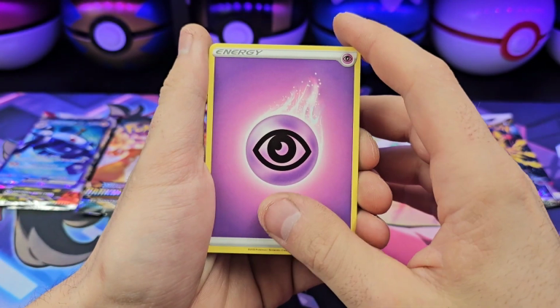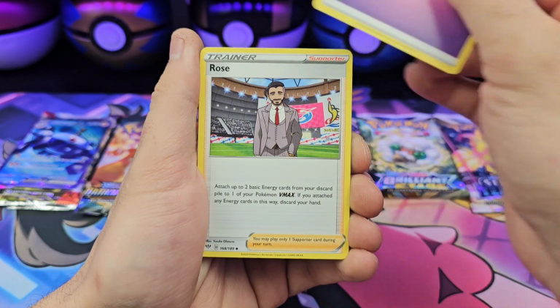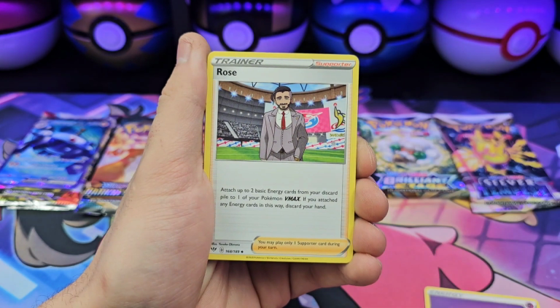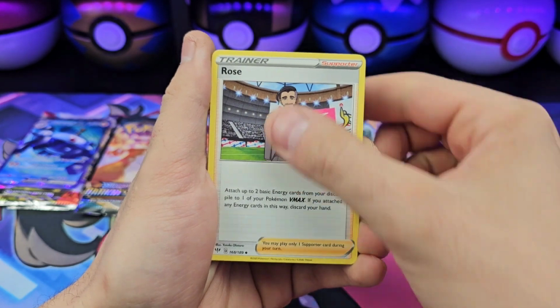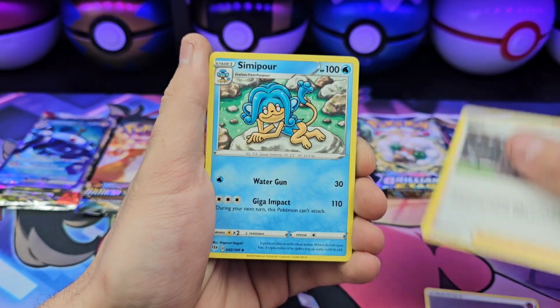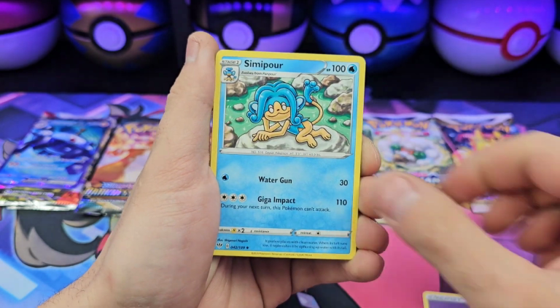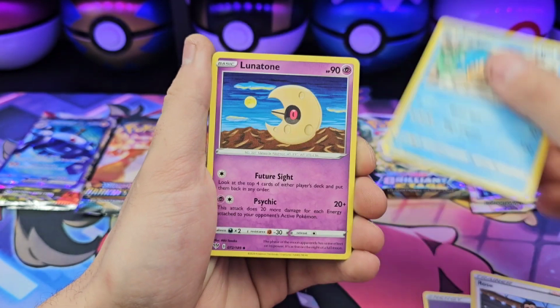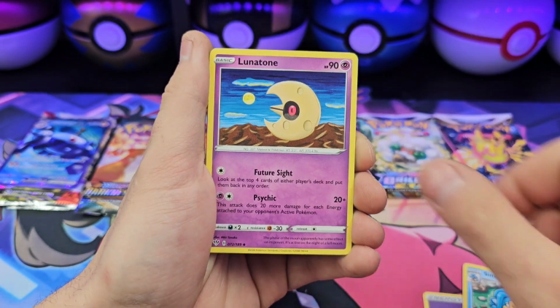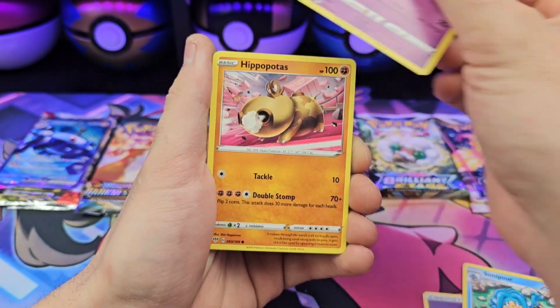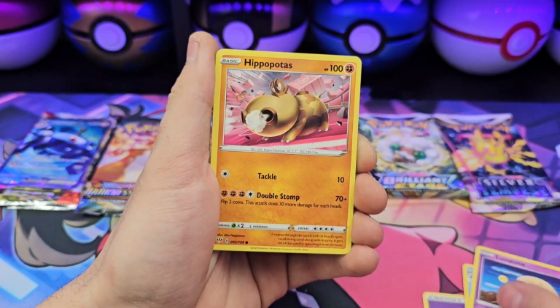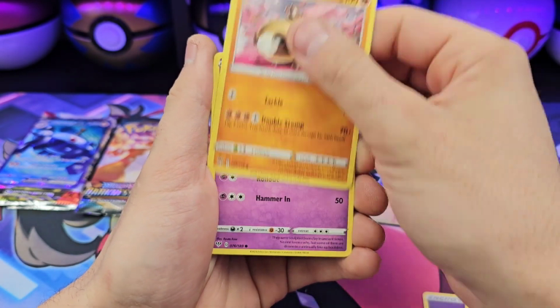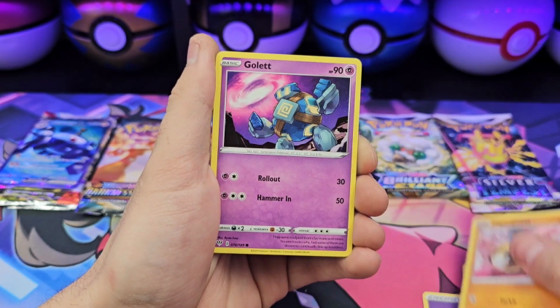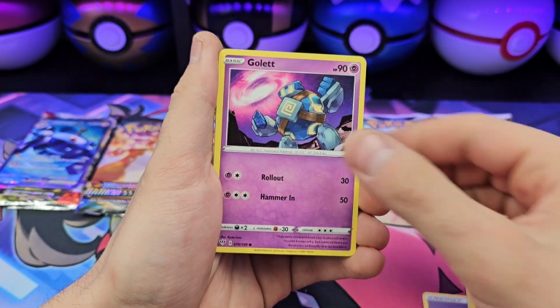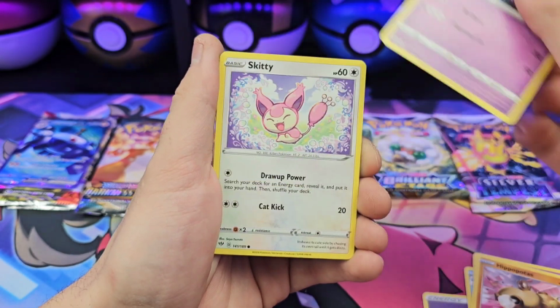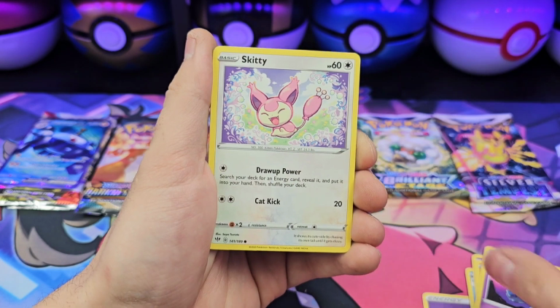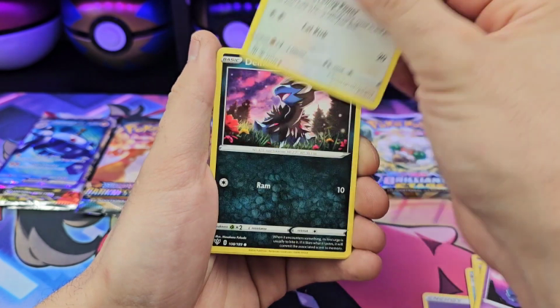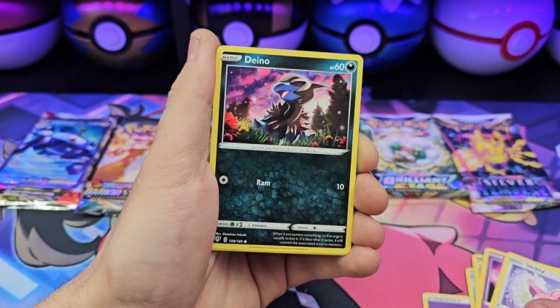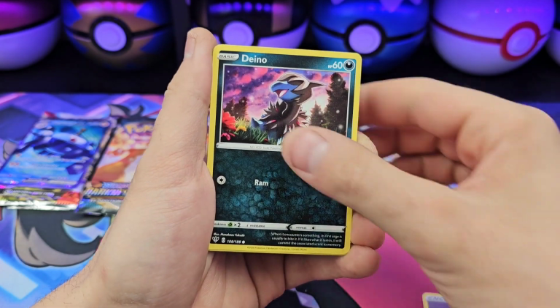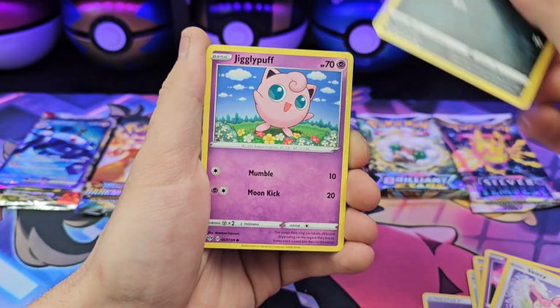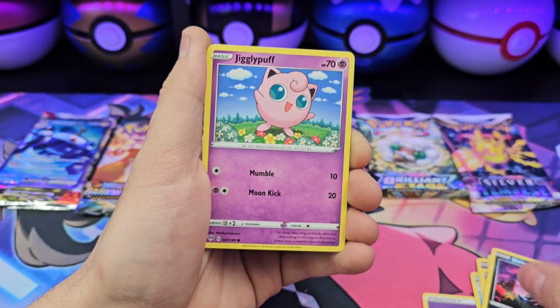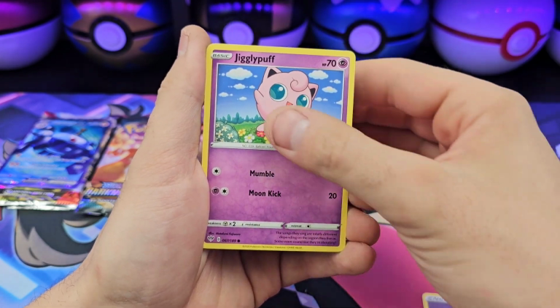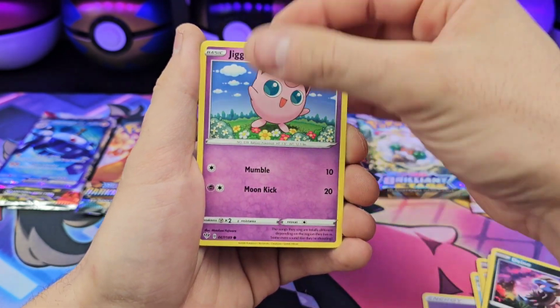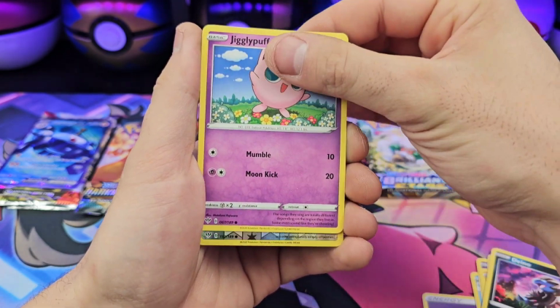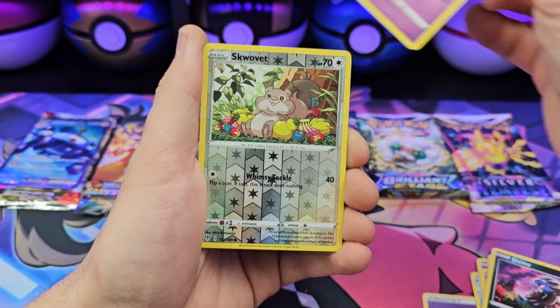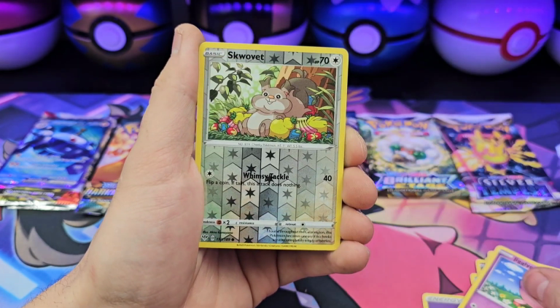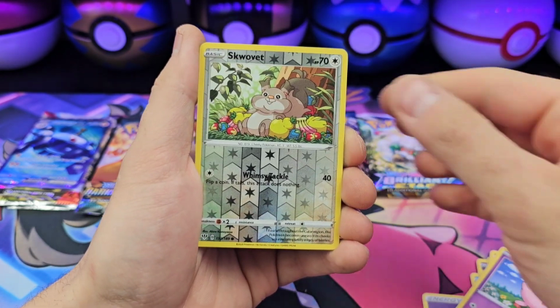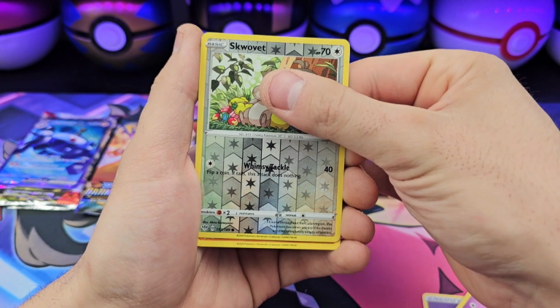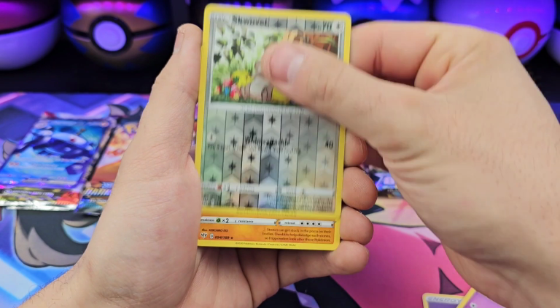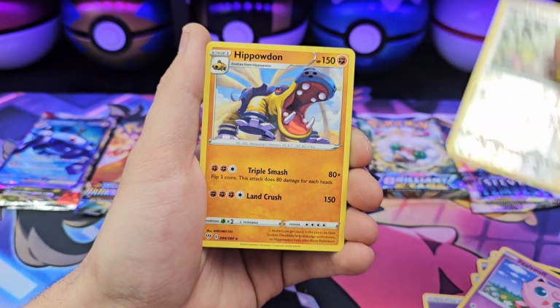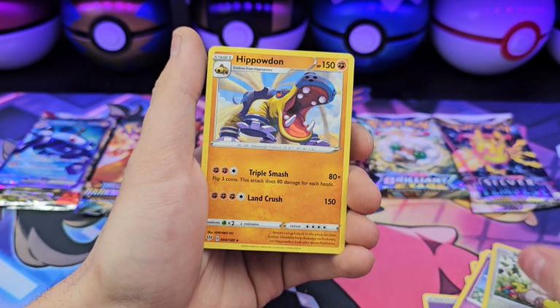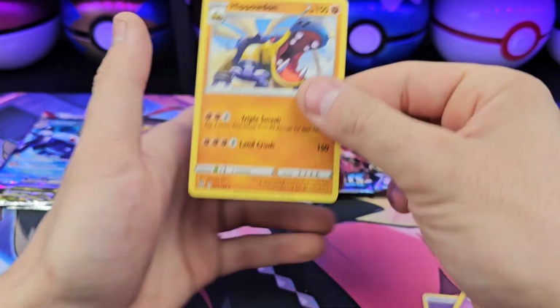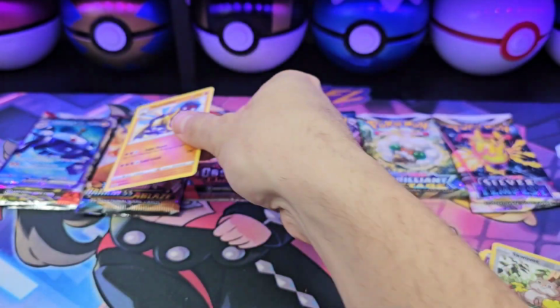Psychic Energy, Rose, Sinistea, Lunatone, Hippopotas, Golett, Skitty, Dino, Jigglypuff, Snorlax. Powered on.